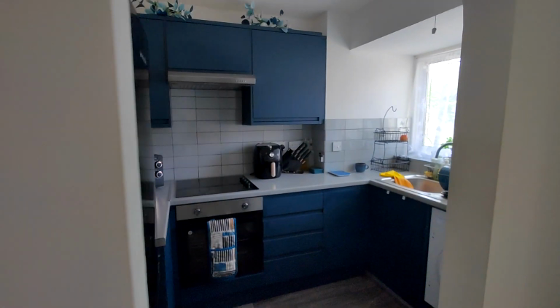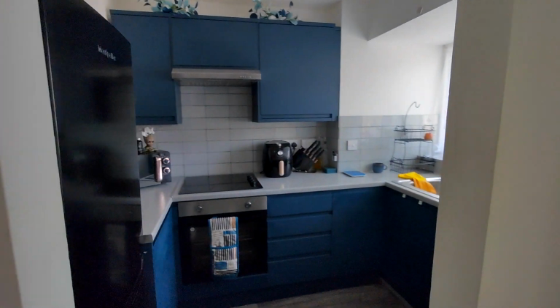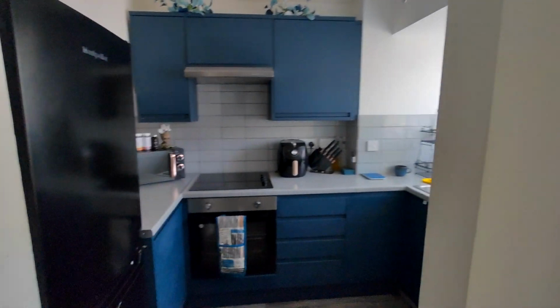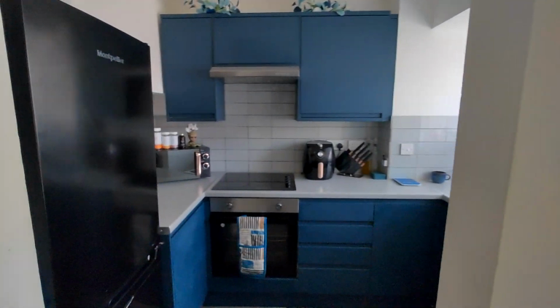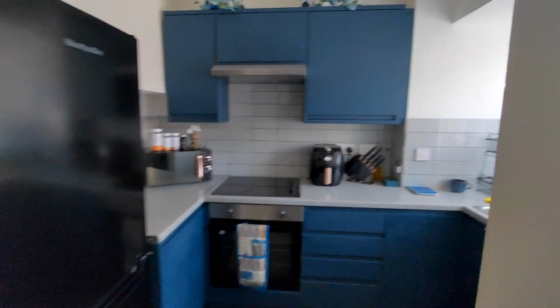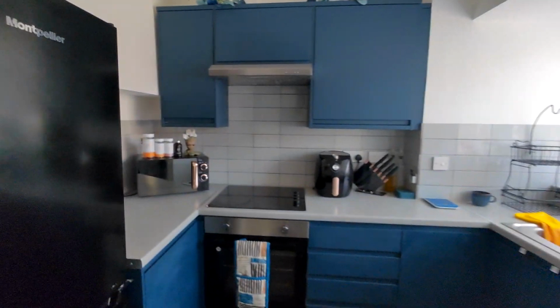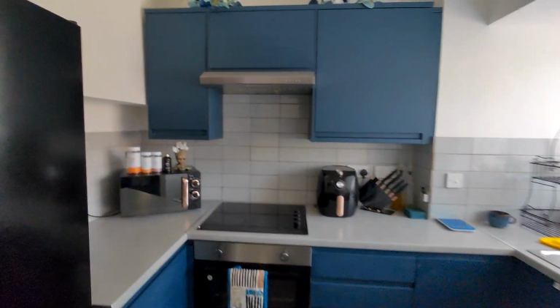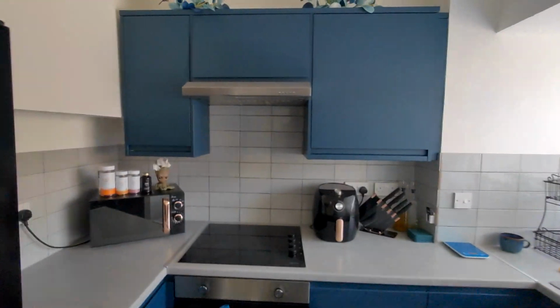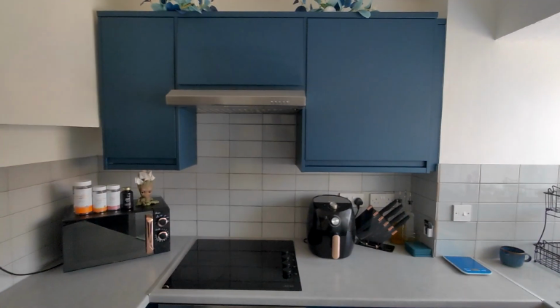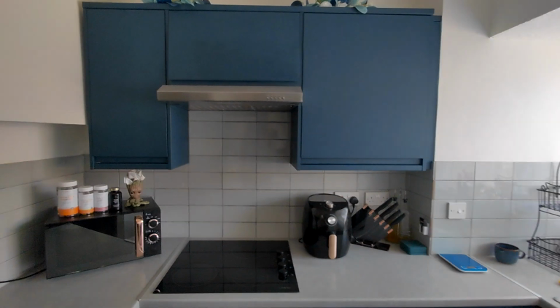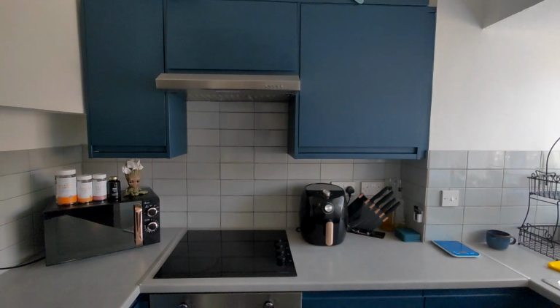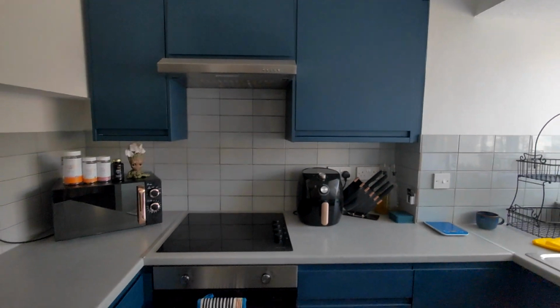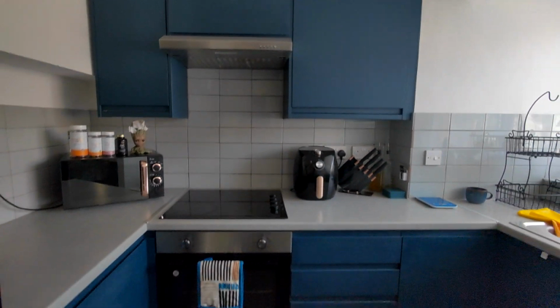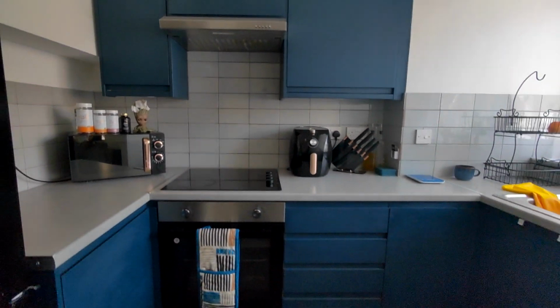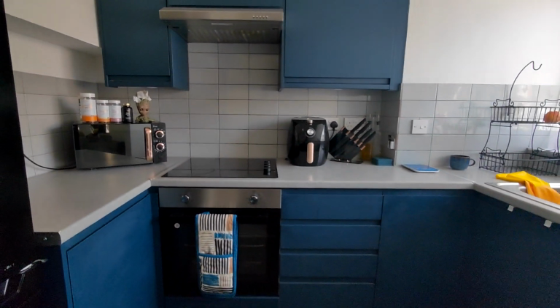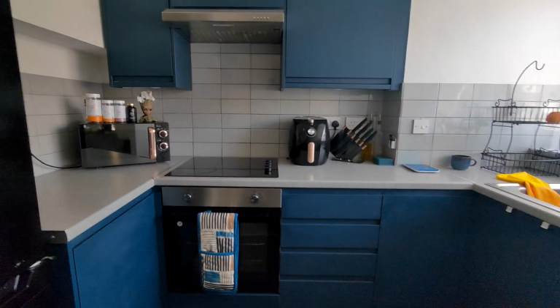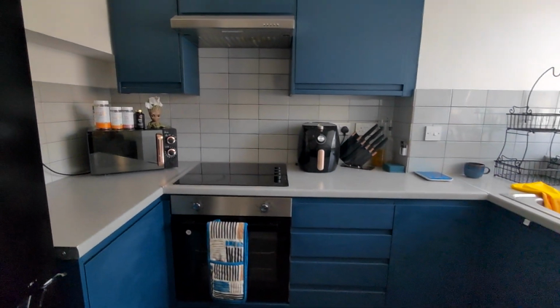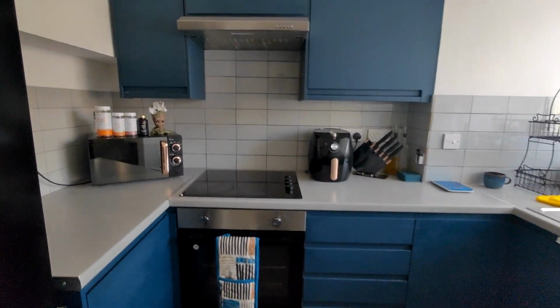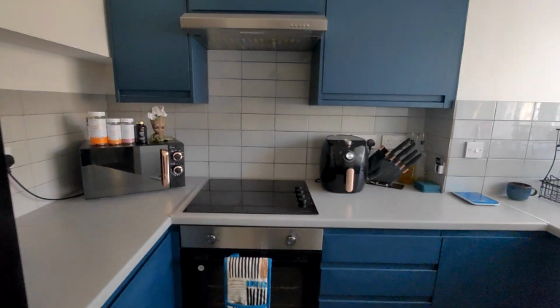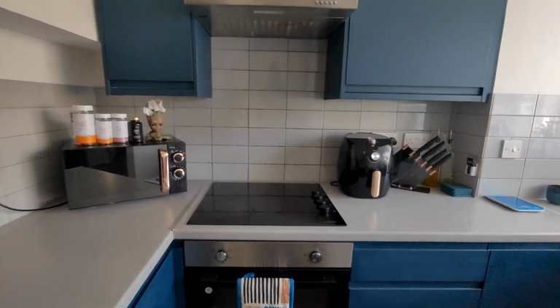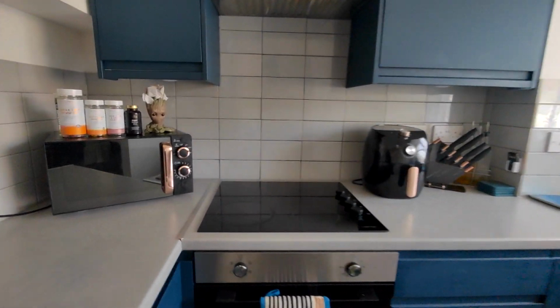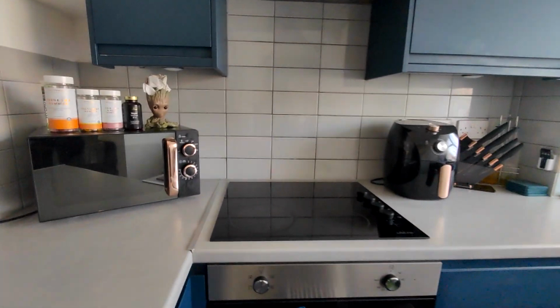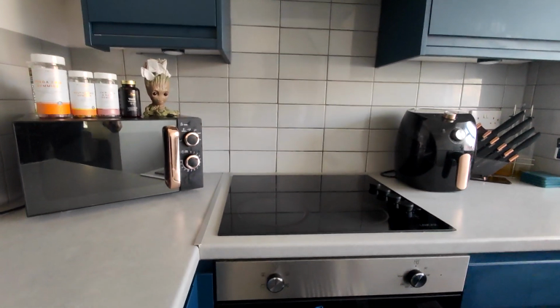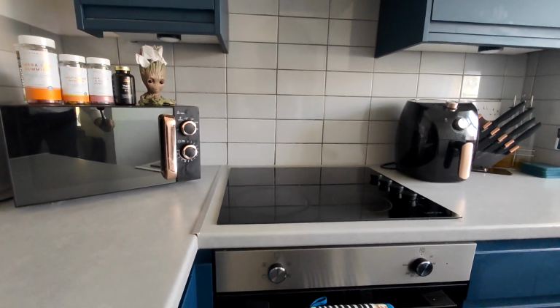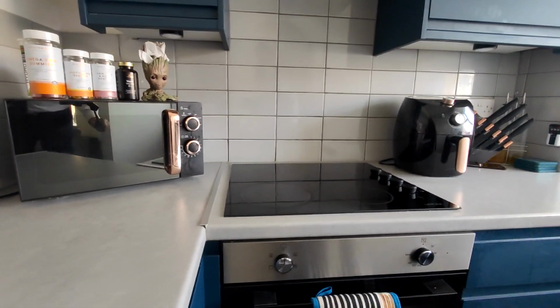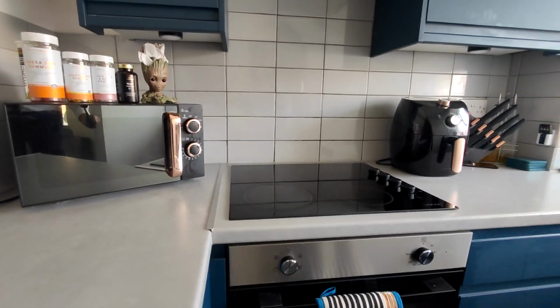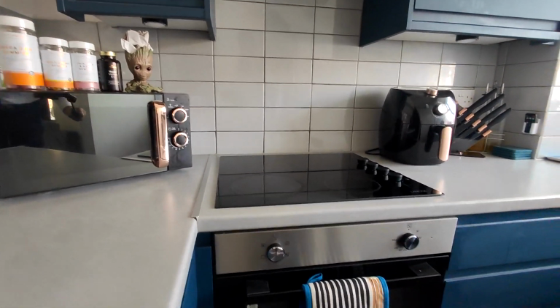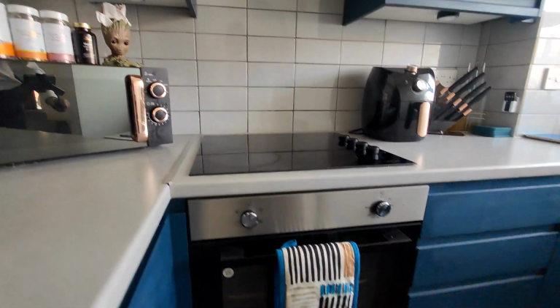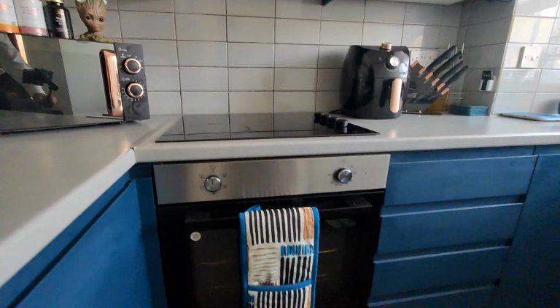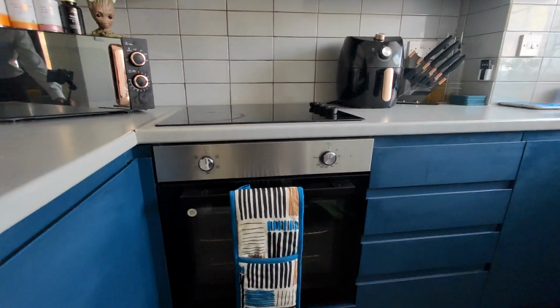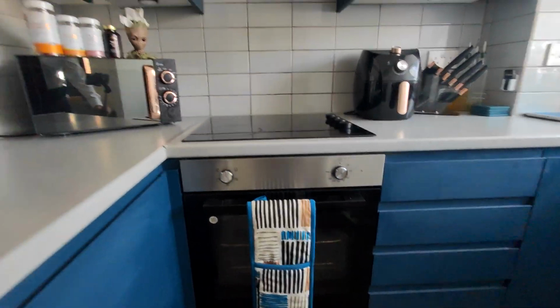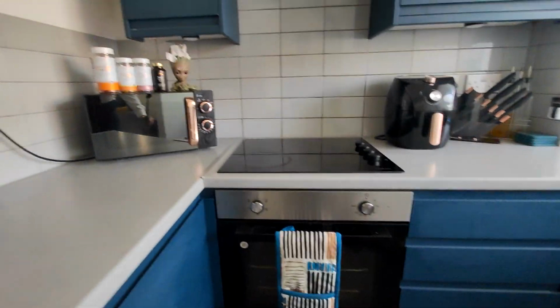And your kitchen. Again, electric hob, electric oven.